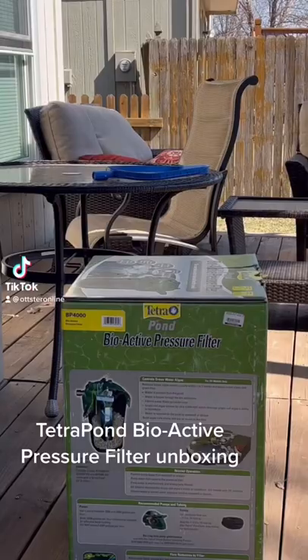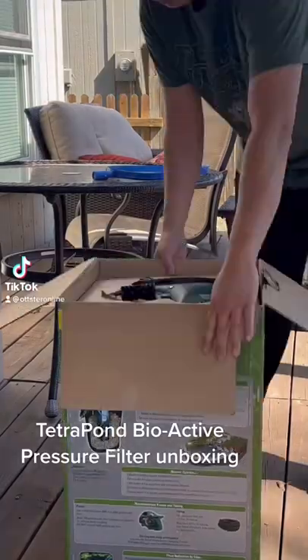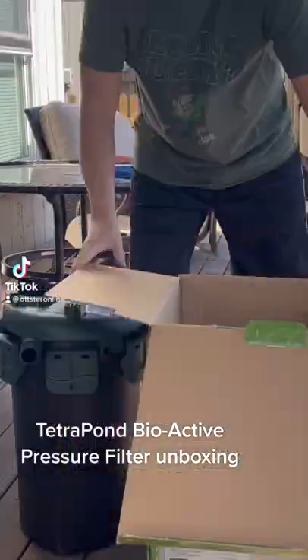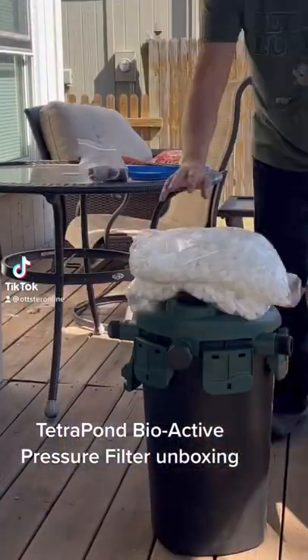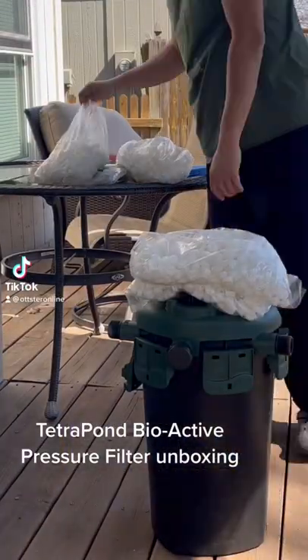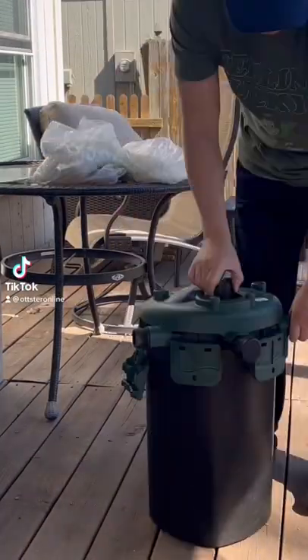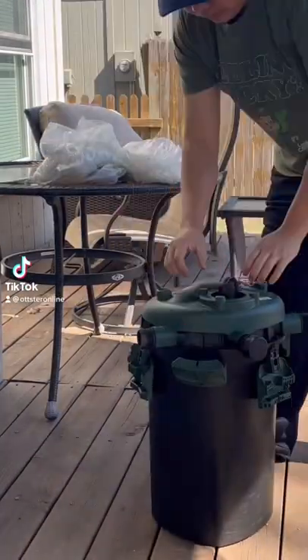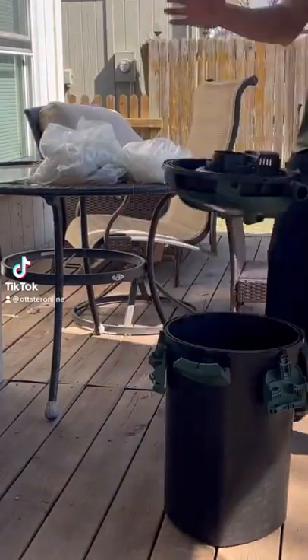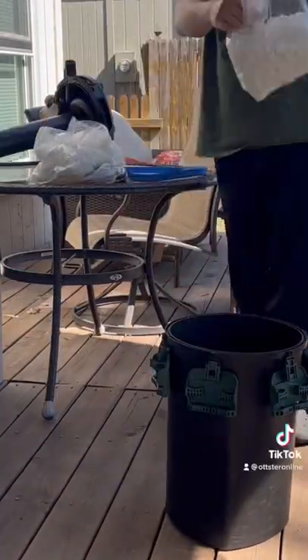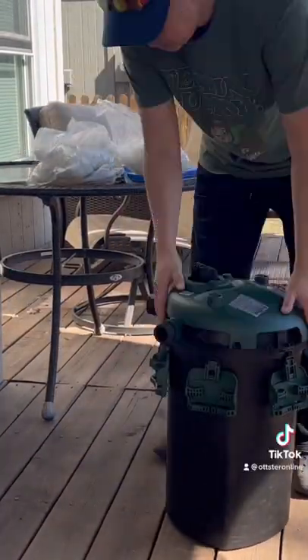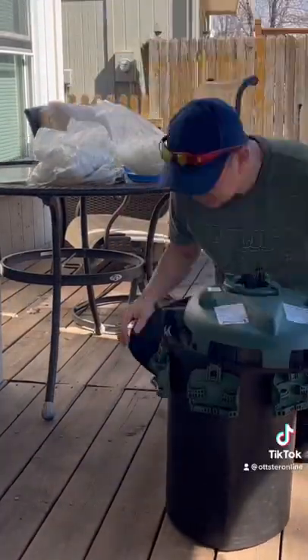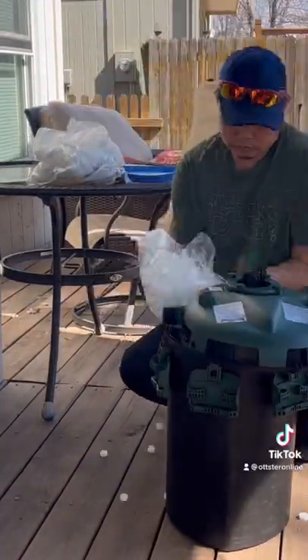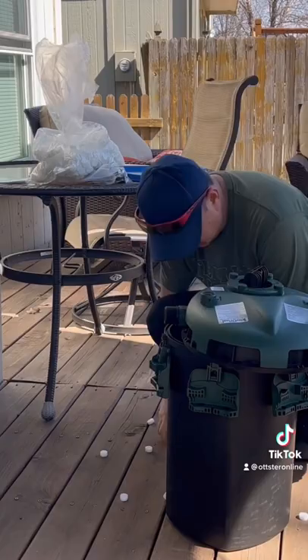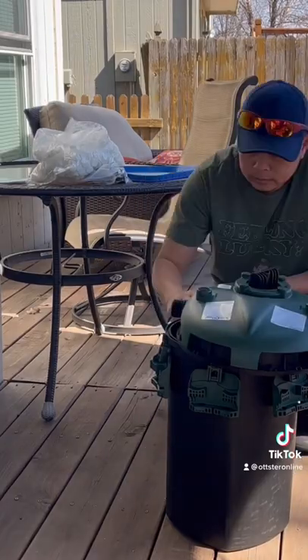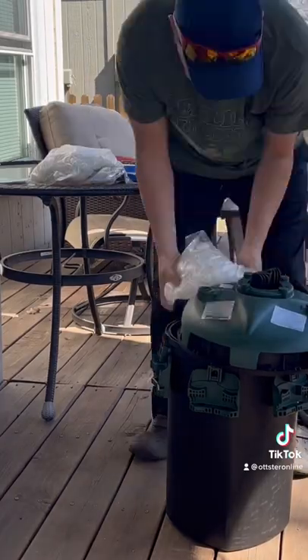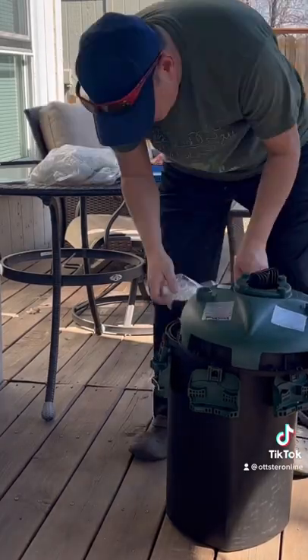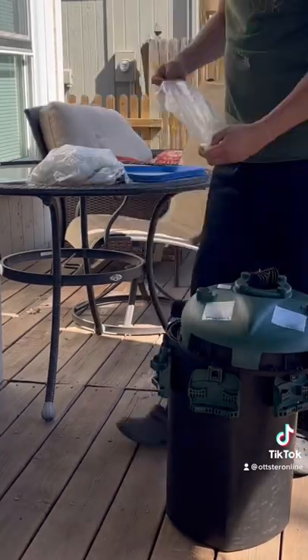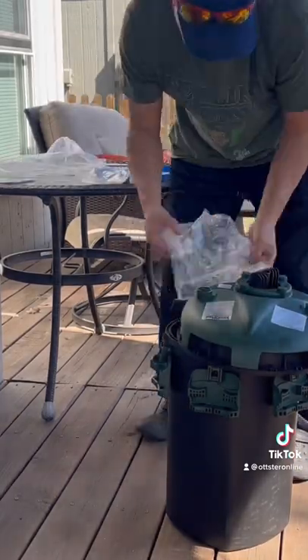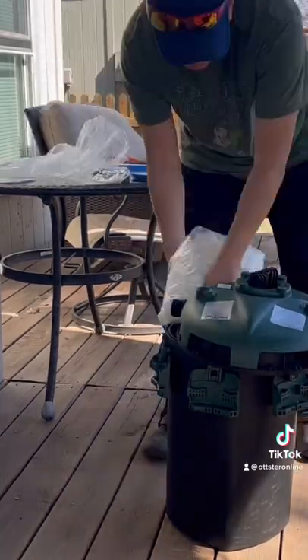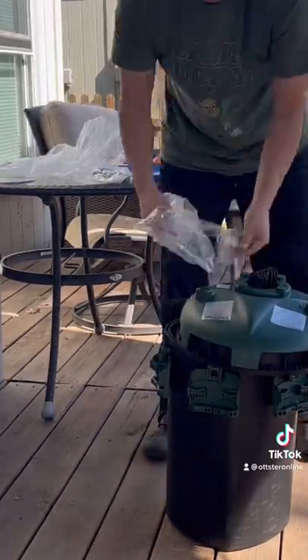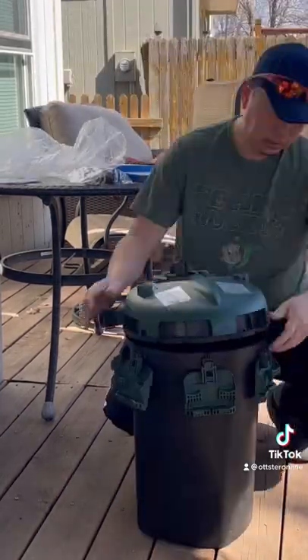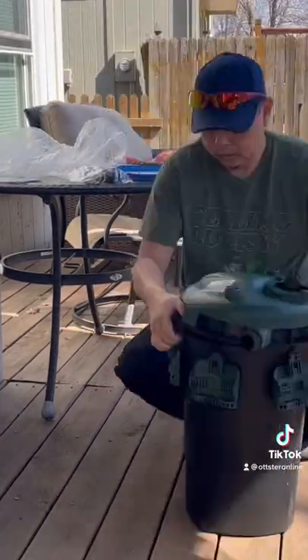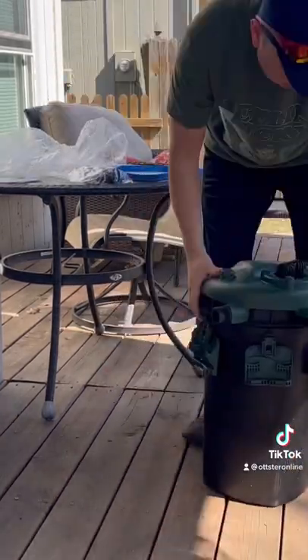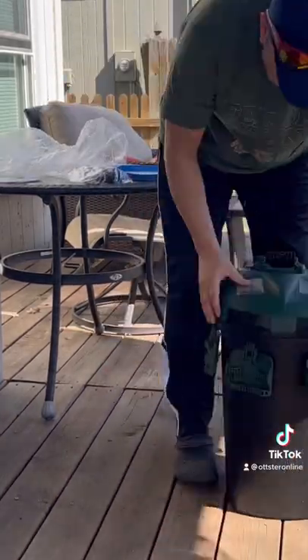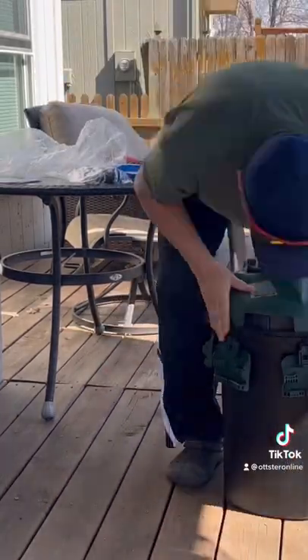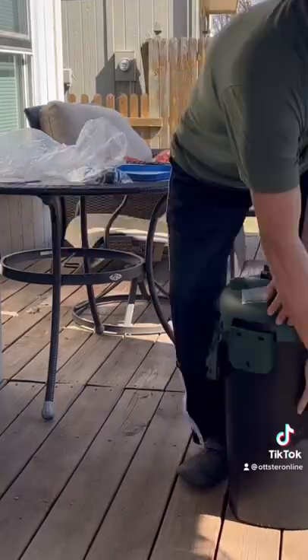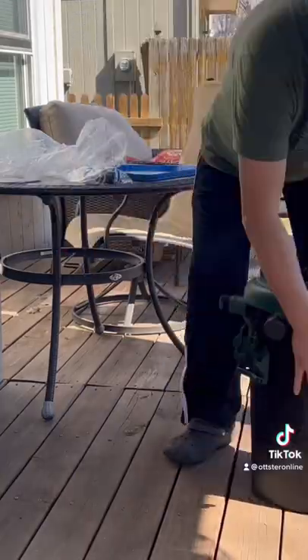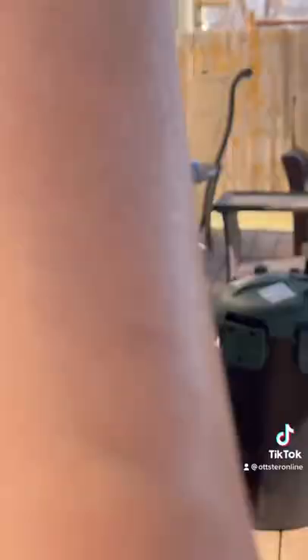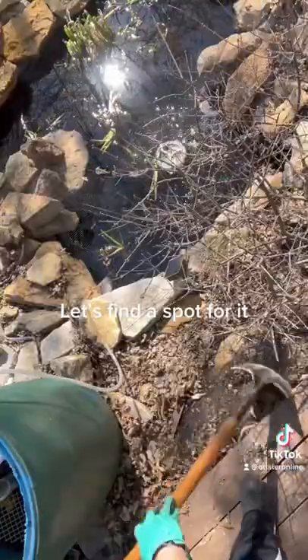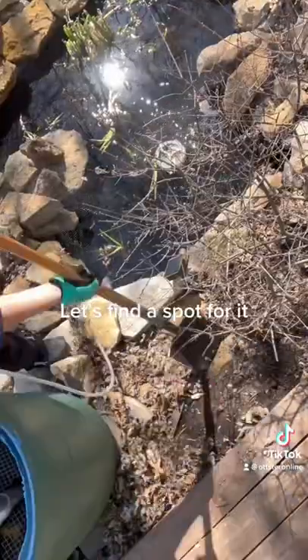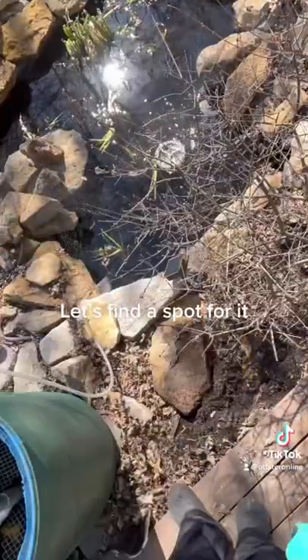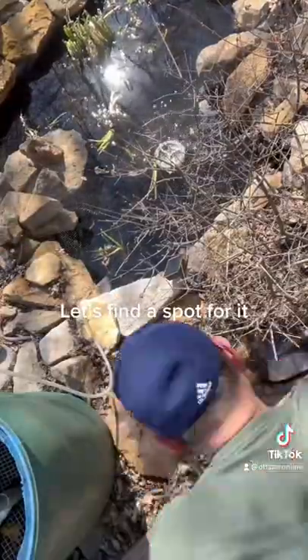Tetrapon Bioactive Pressure Filter Unboxing. Let's find a spot for it!